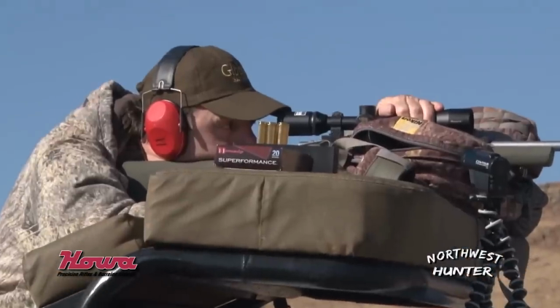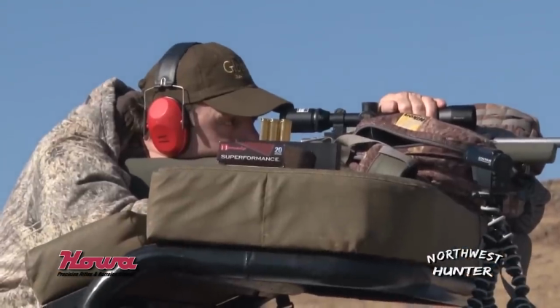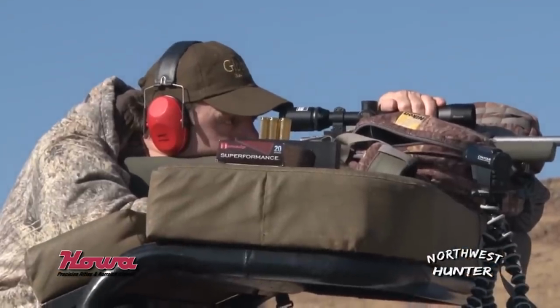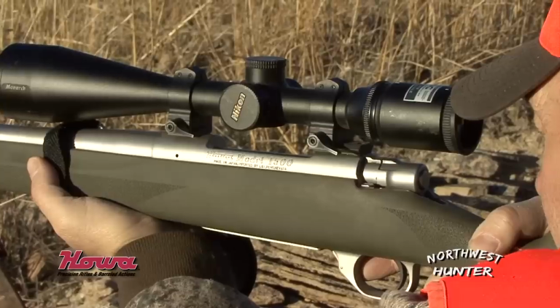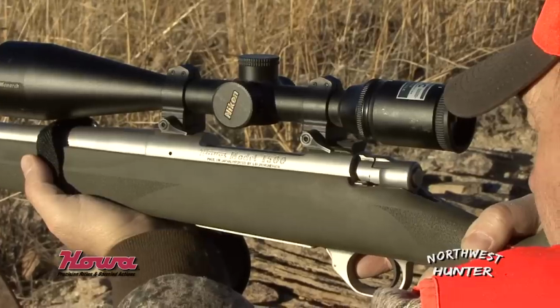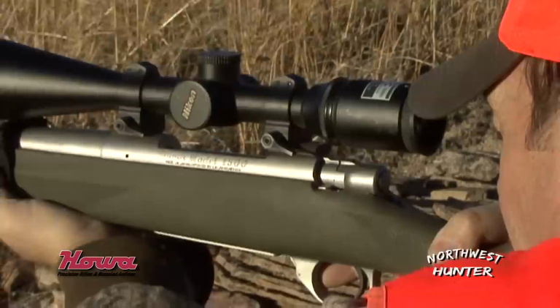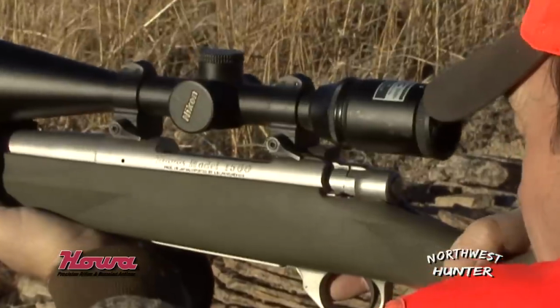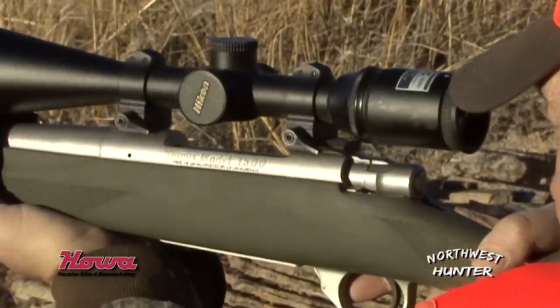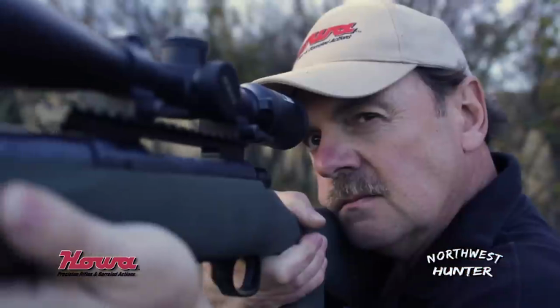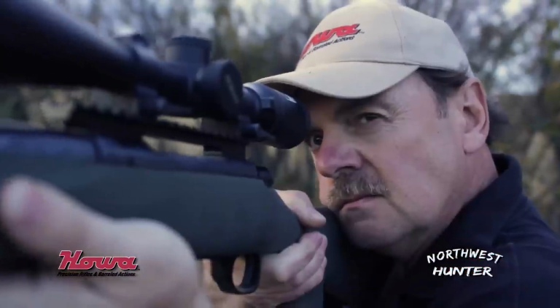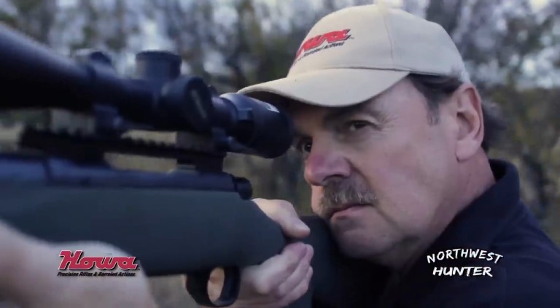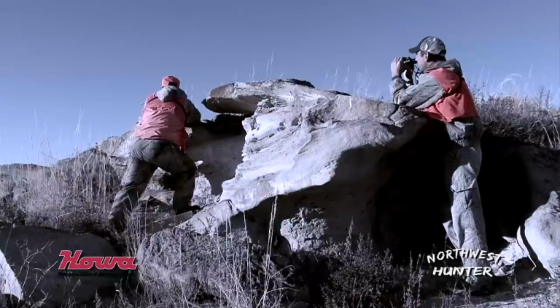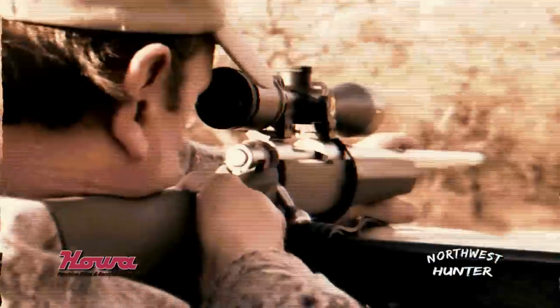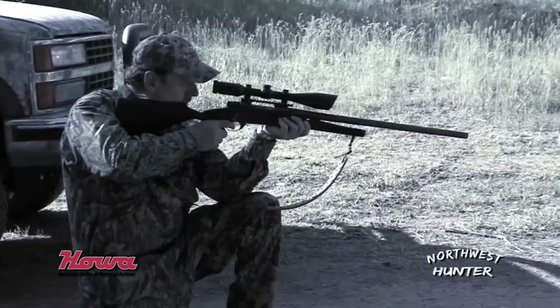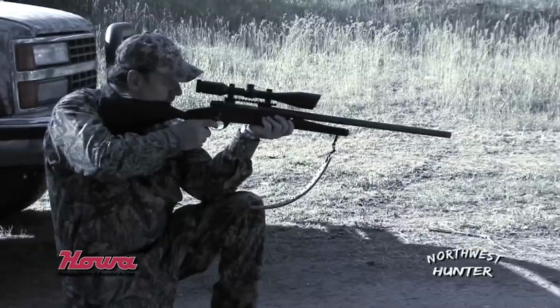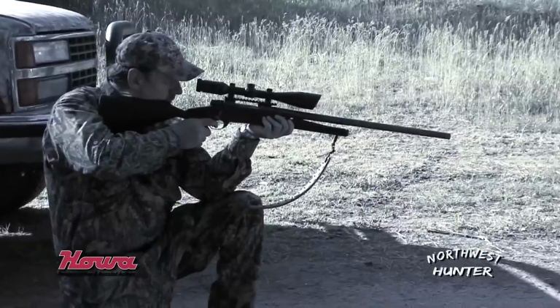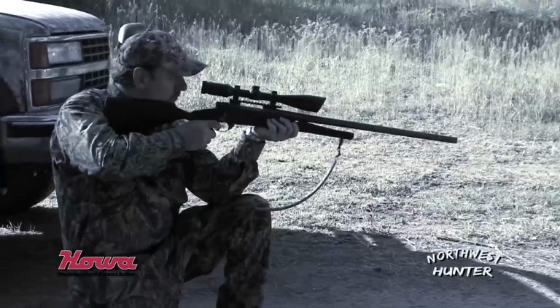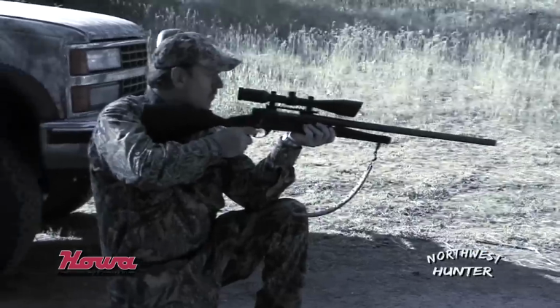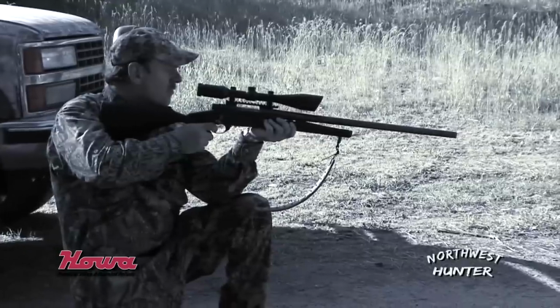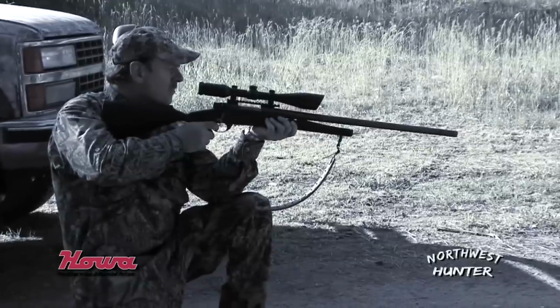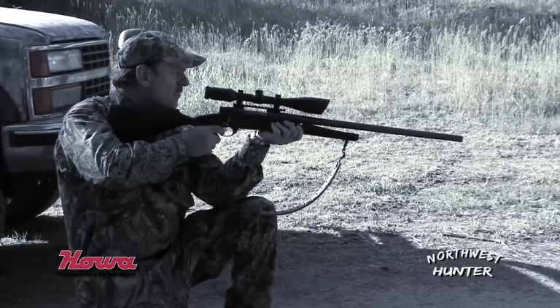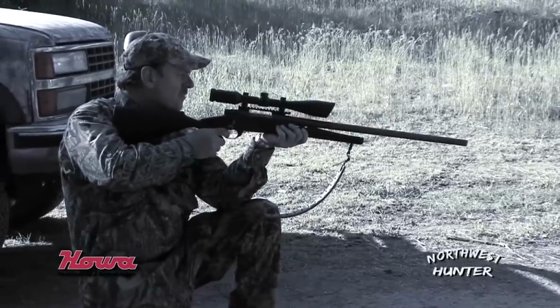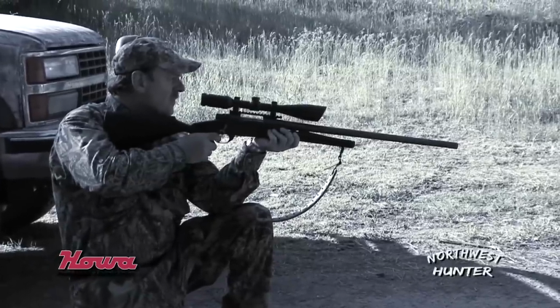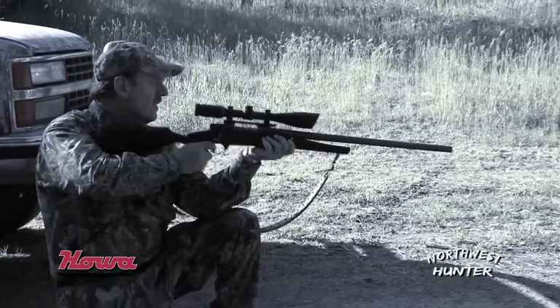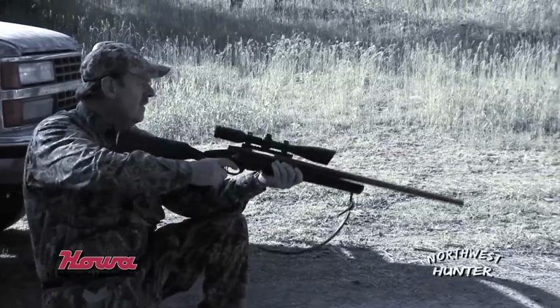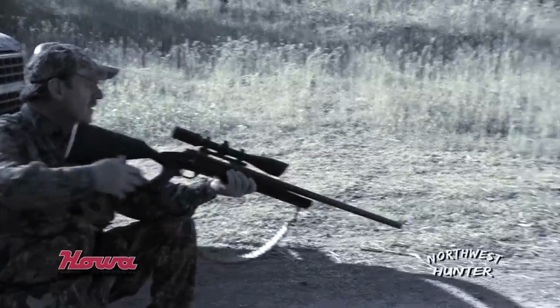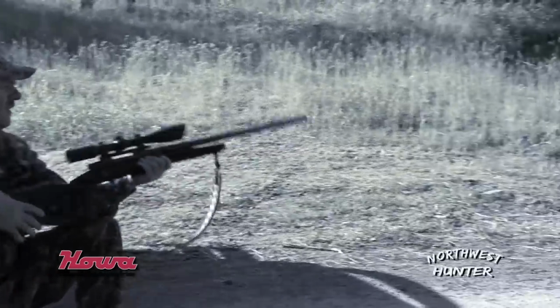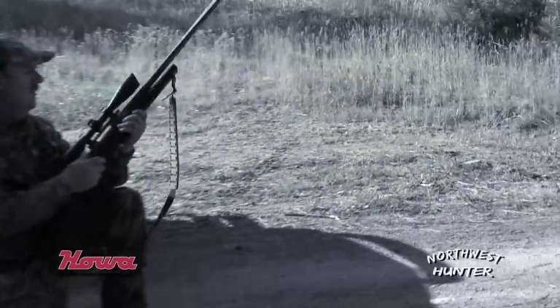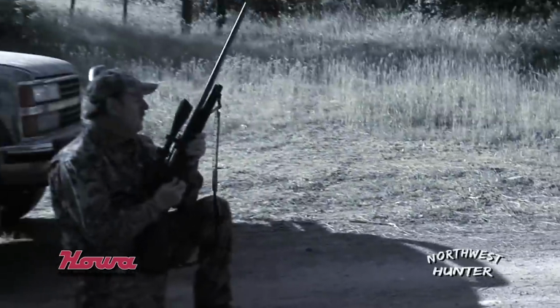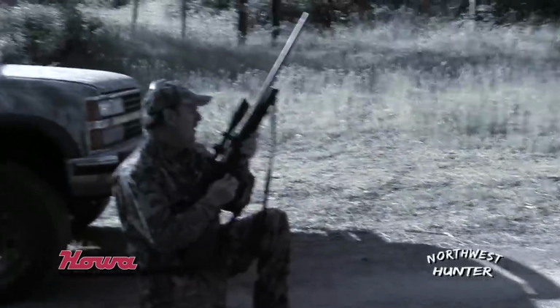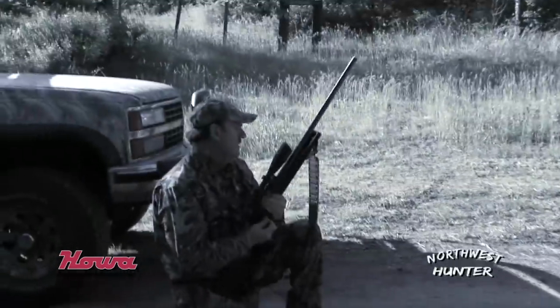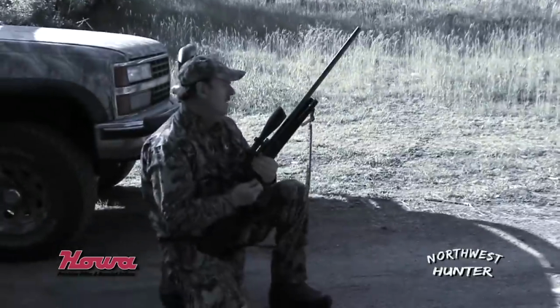It's a very reliable, dependable gun. Nice shot. Boy, this gun's accurate.